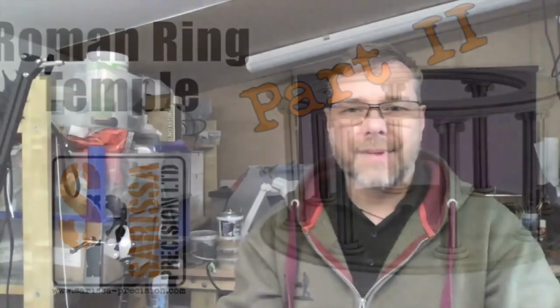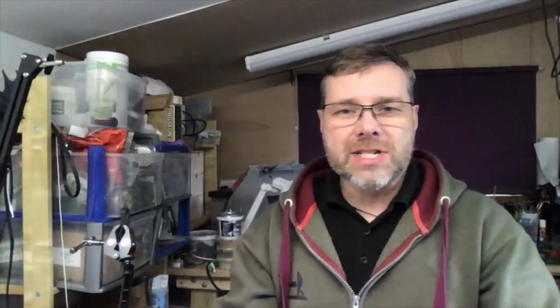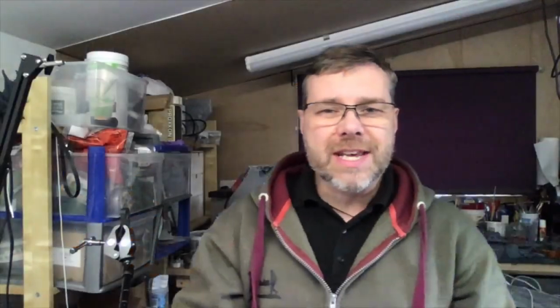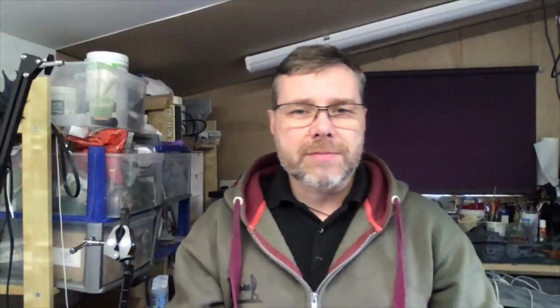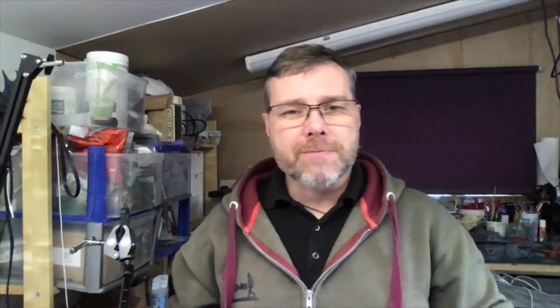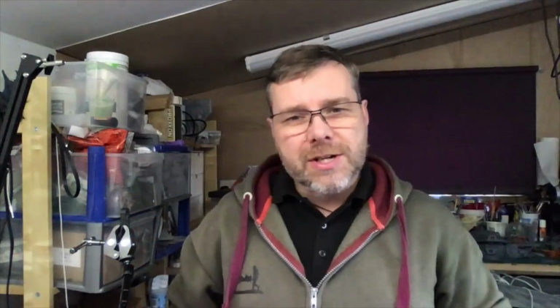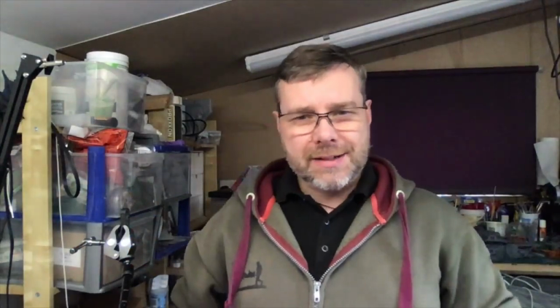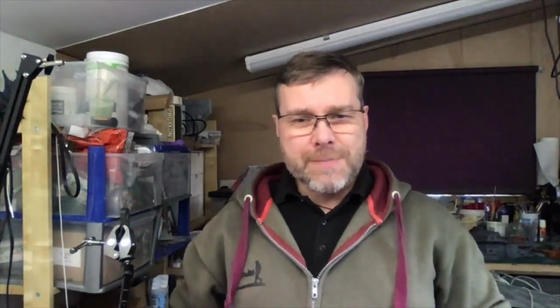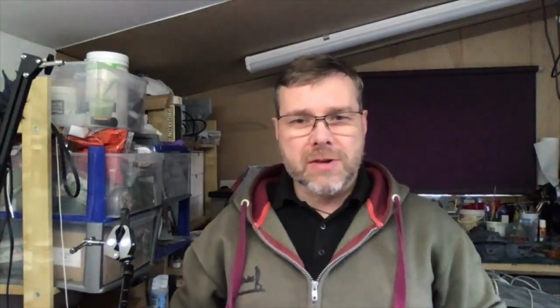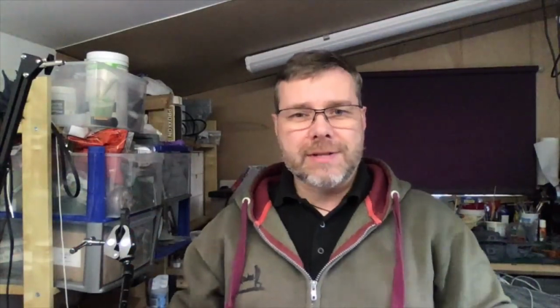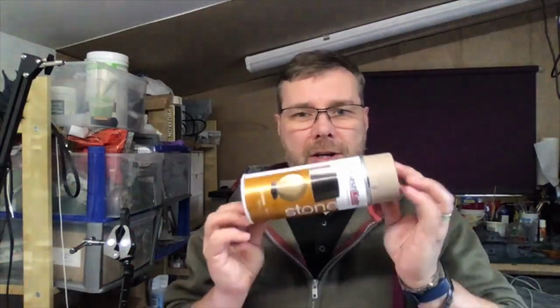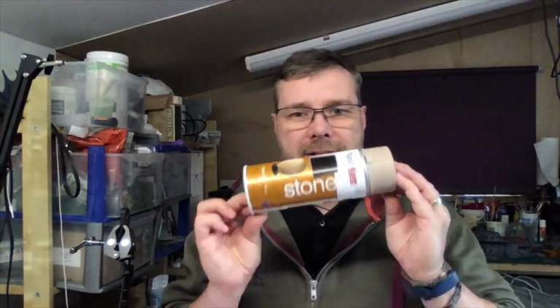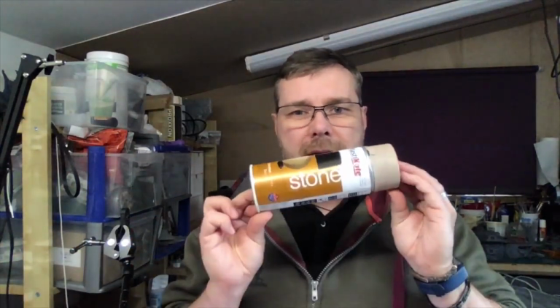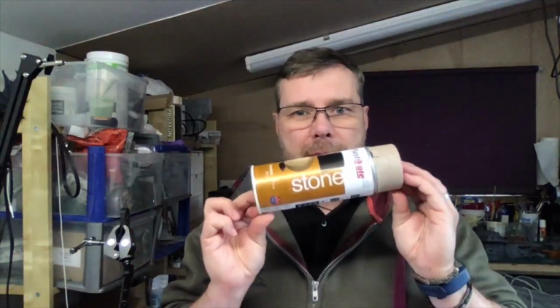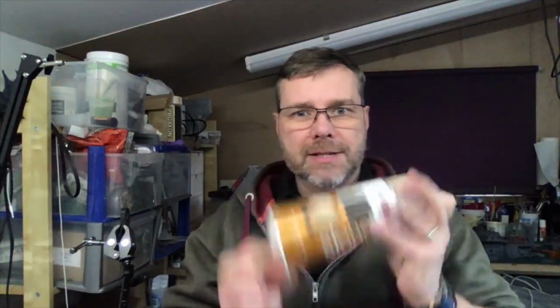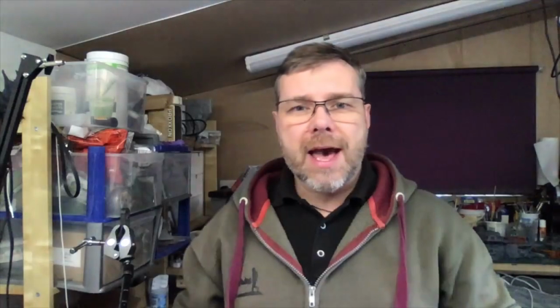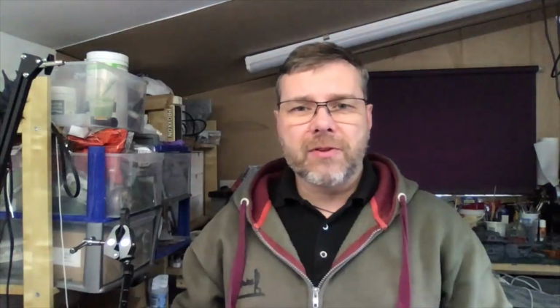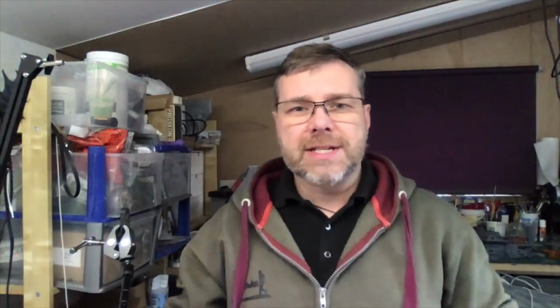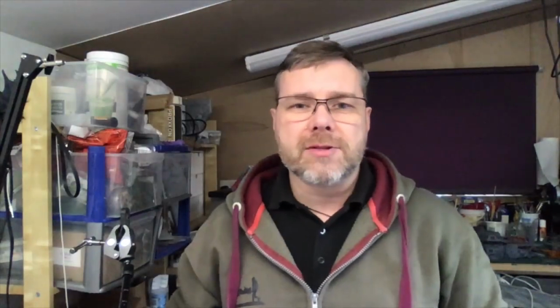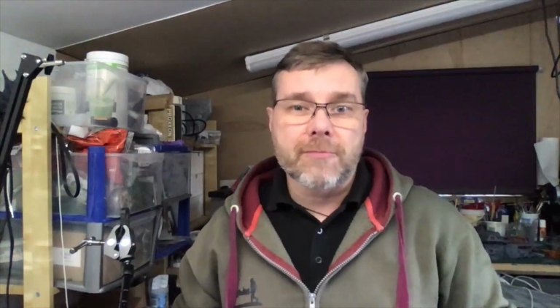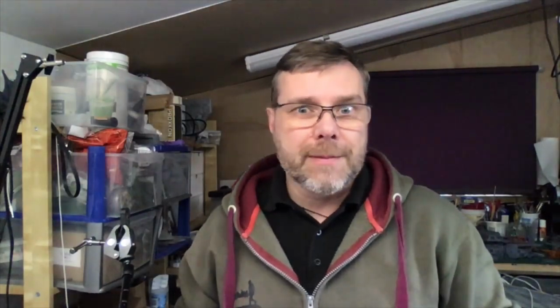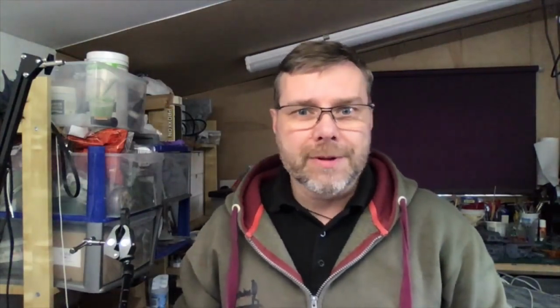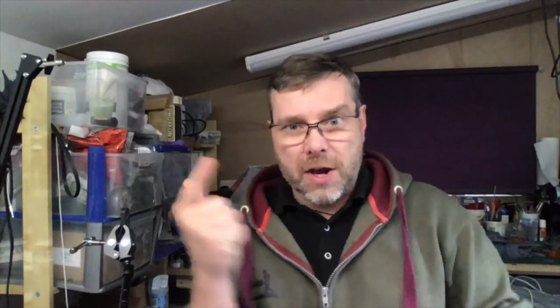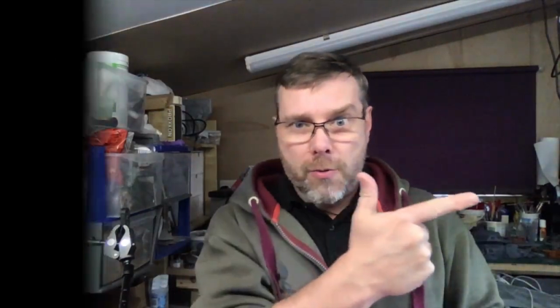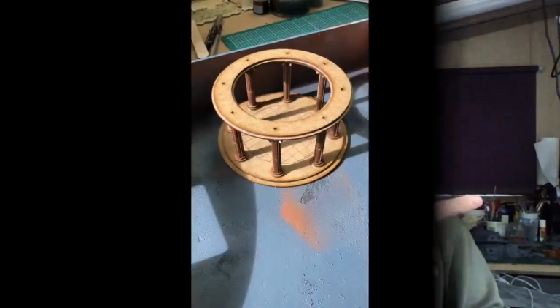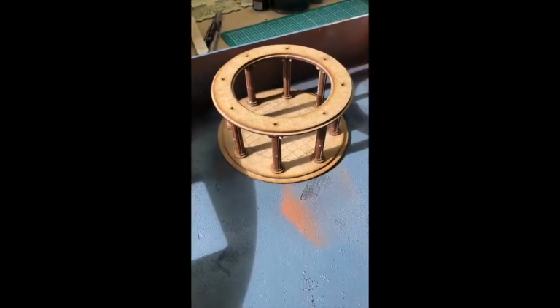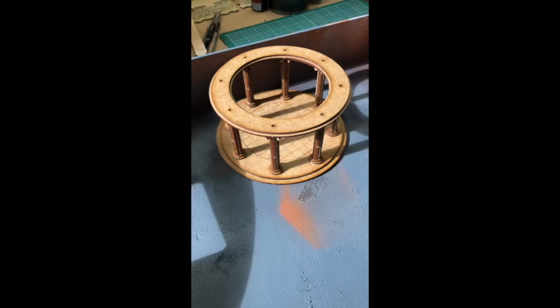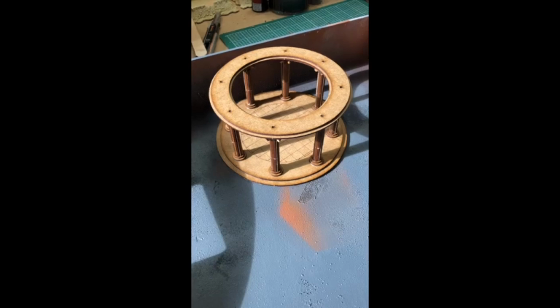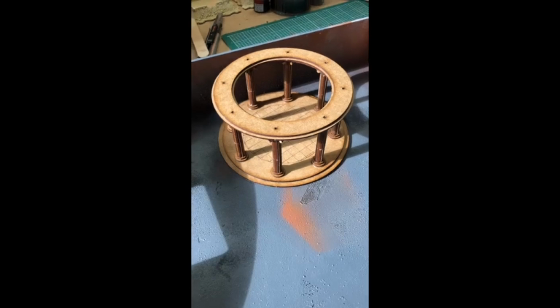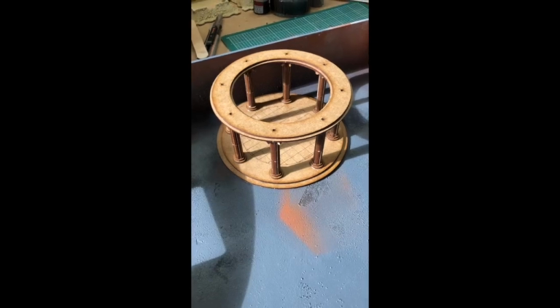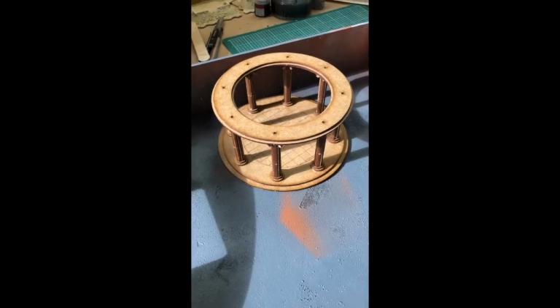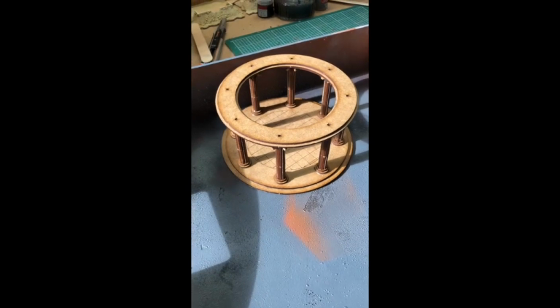Hi, it's Rich C here from Sarissa Precision. Today's part two video is taking a look at some spray colors and a few finishing details on that Roman temple. Let's go — we've got our temple on our tray.